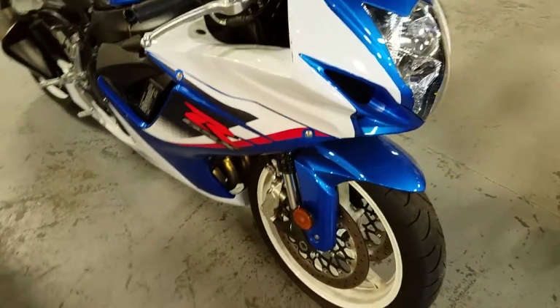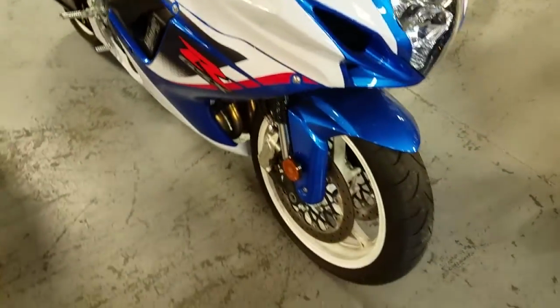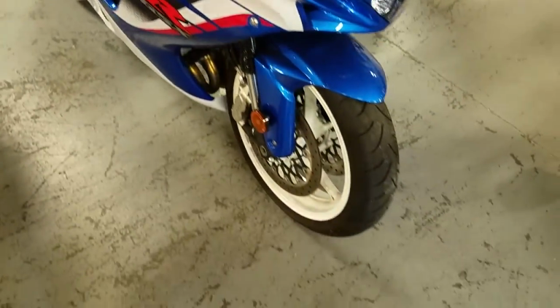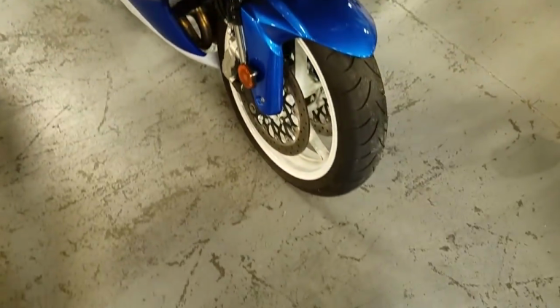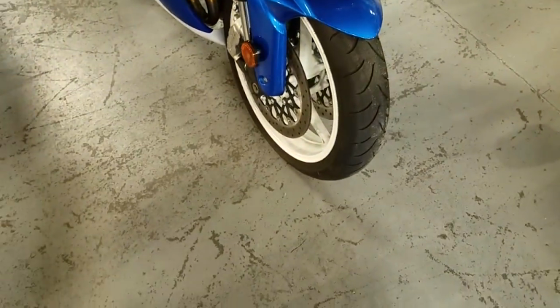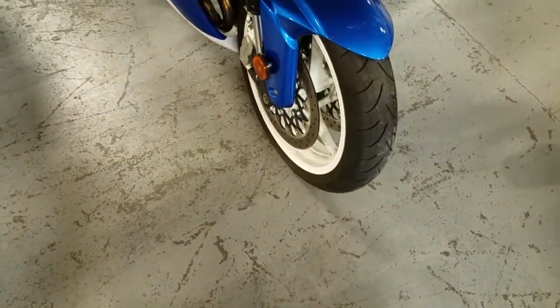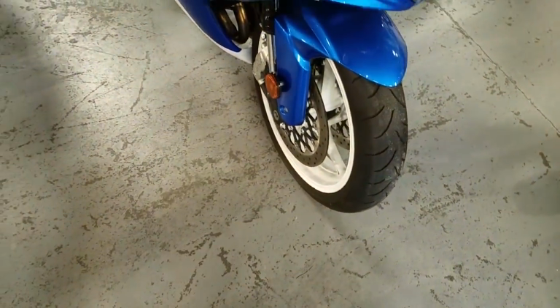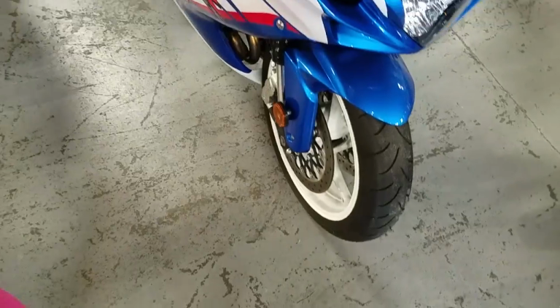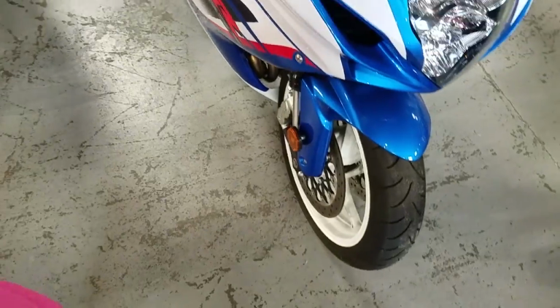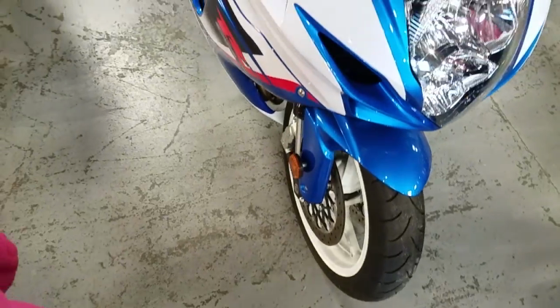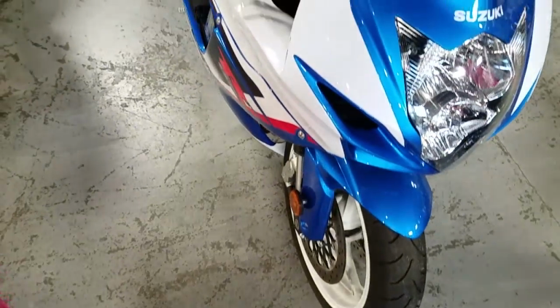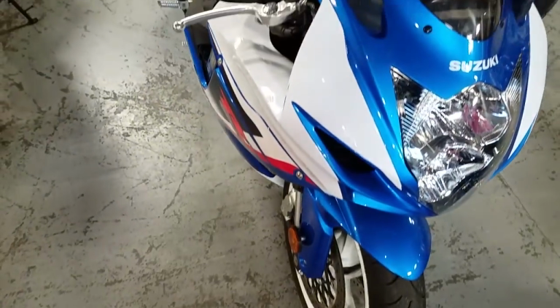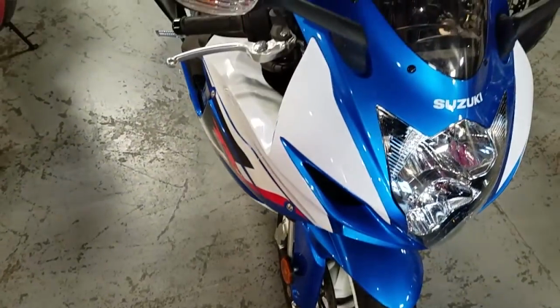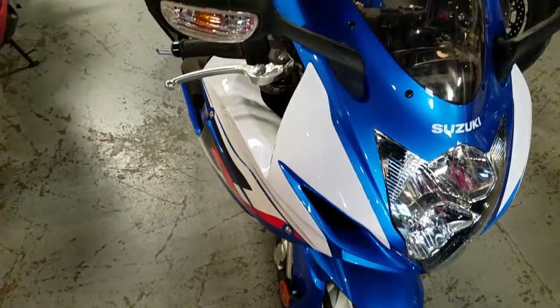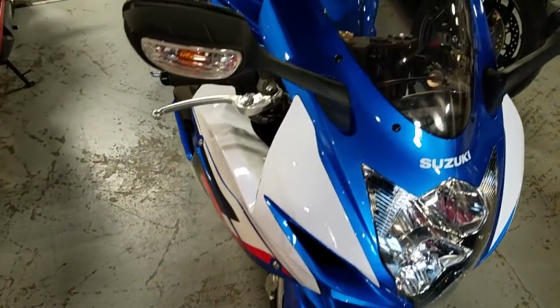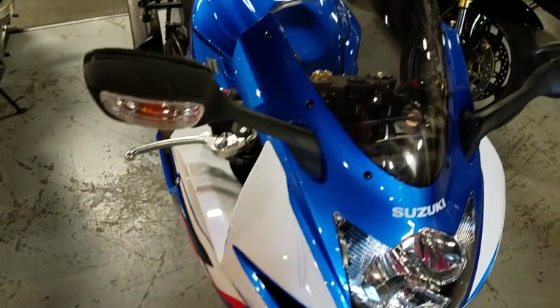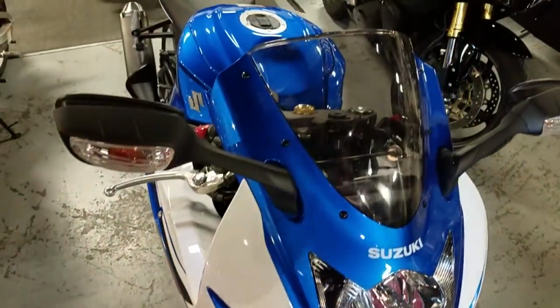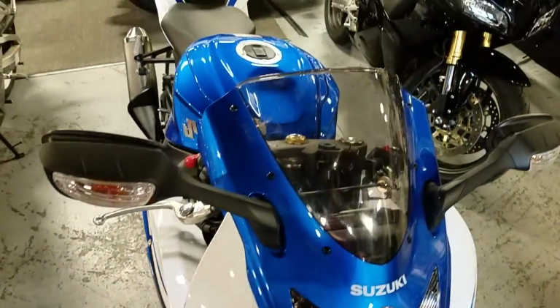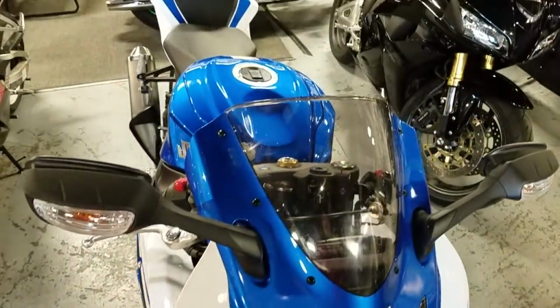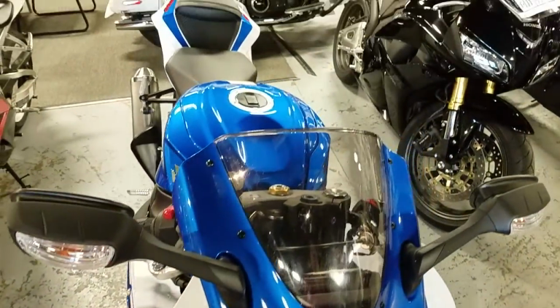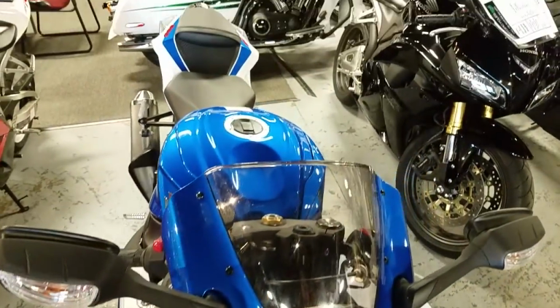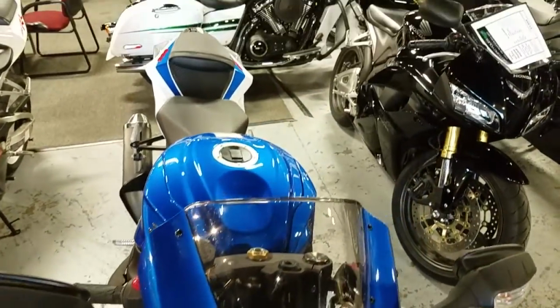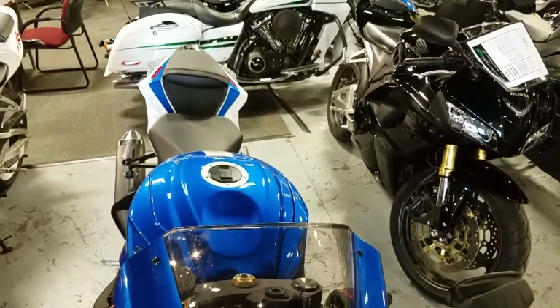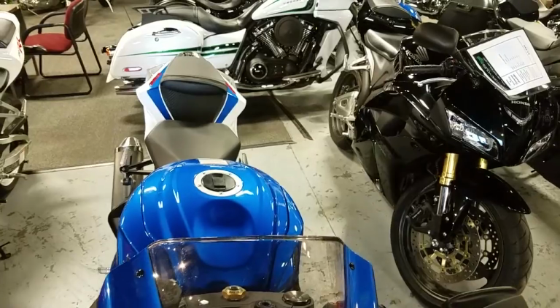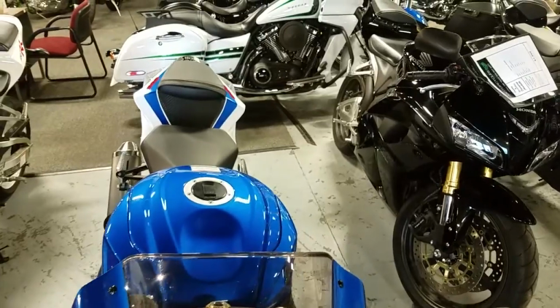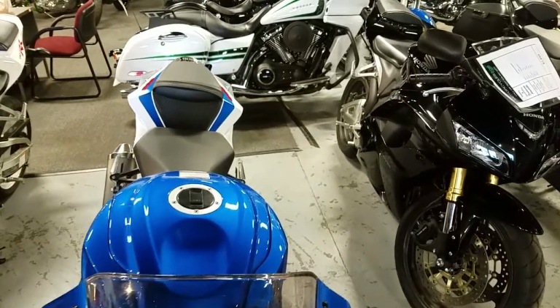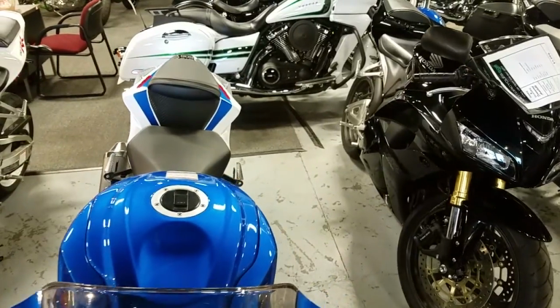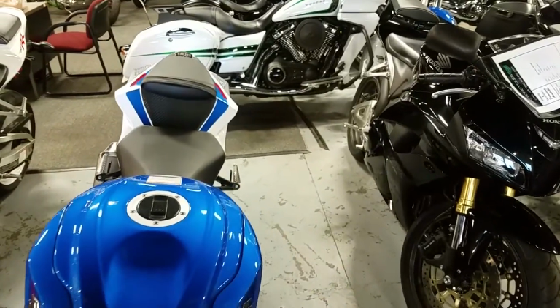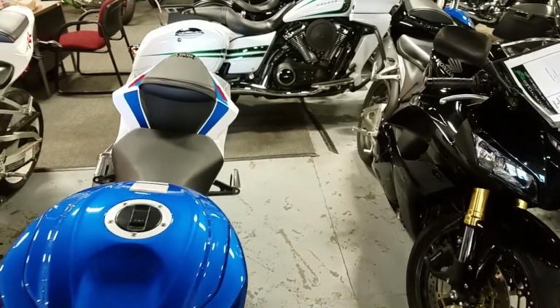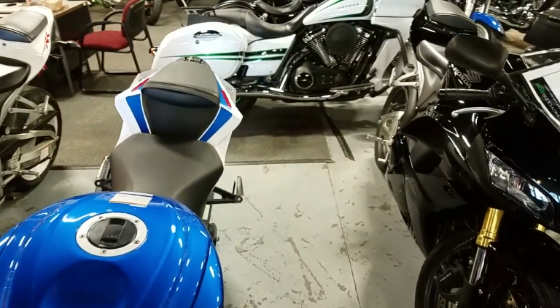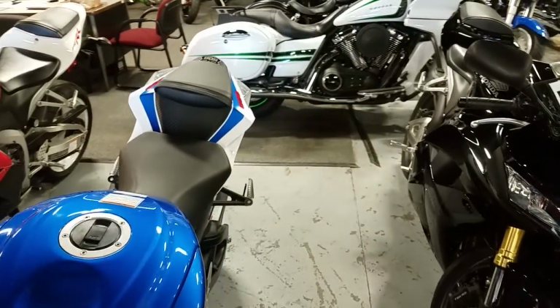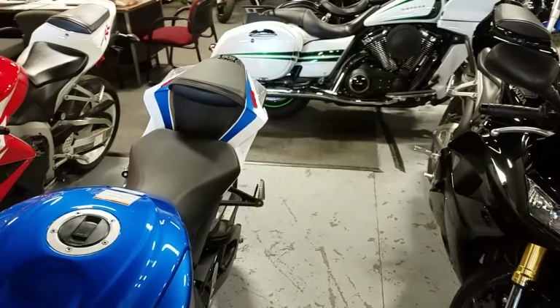The Gixxer is the best all-around bike with sports capabilities, and the tall windscreen provides excellent wind protection. I just love the way those wheels match that paint — this thing looks like a jet ski made for the street.